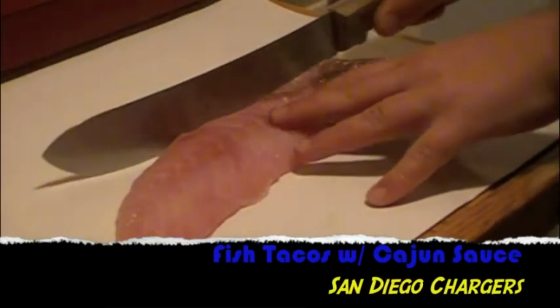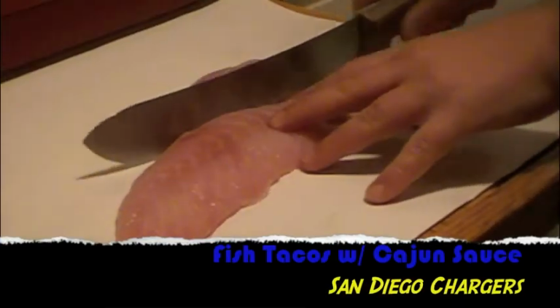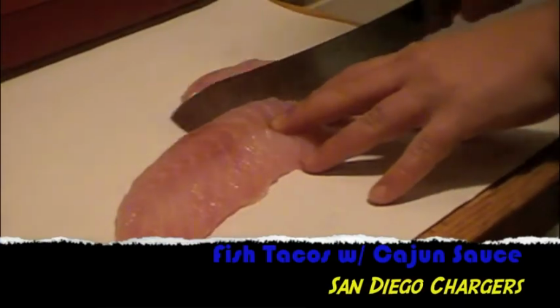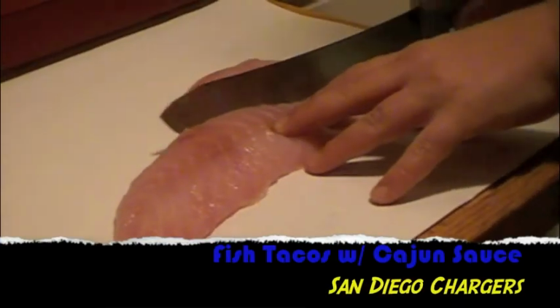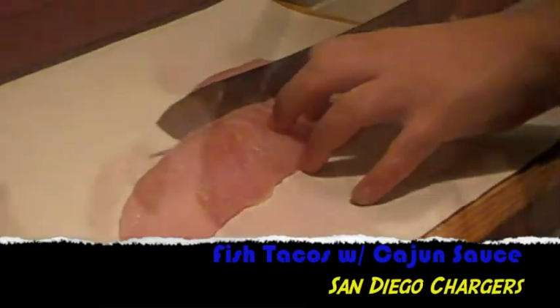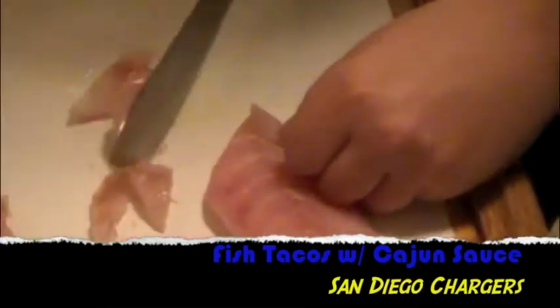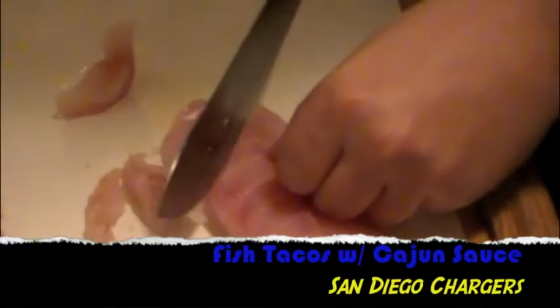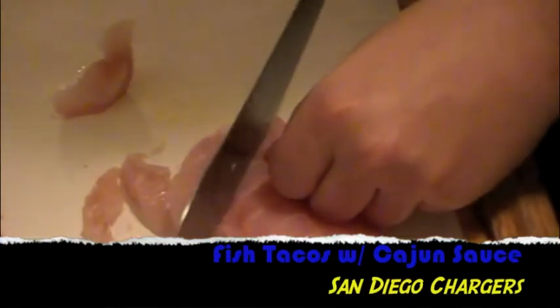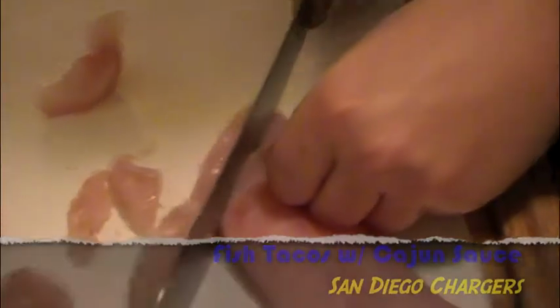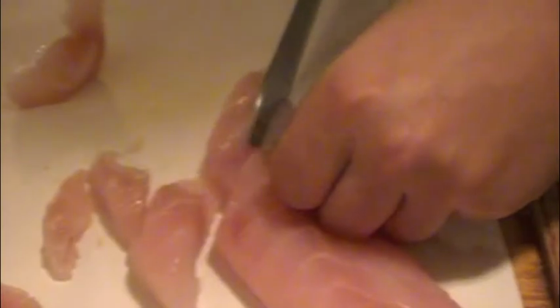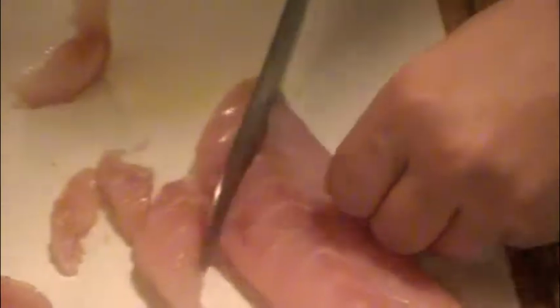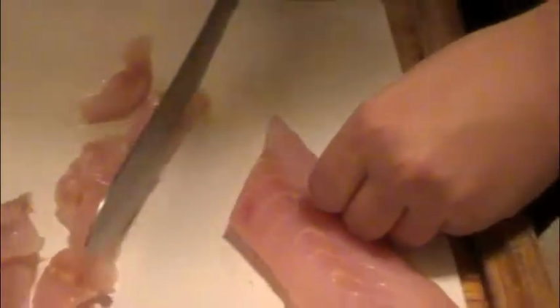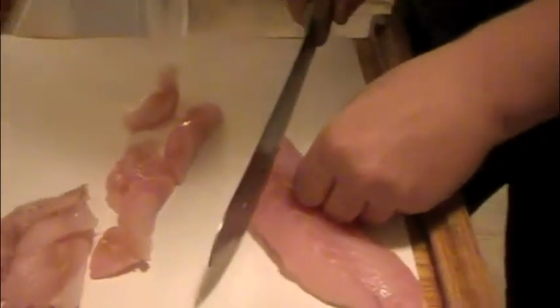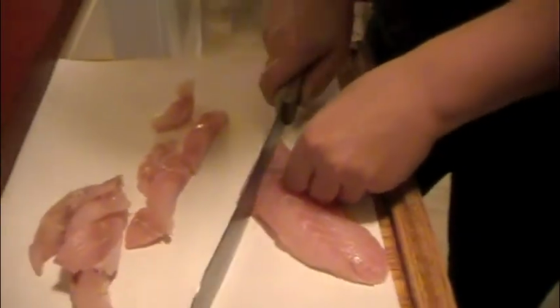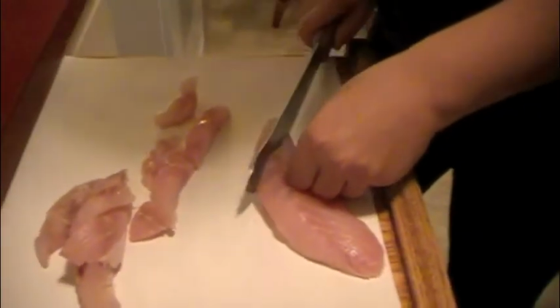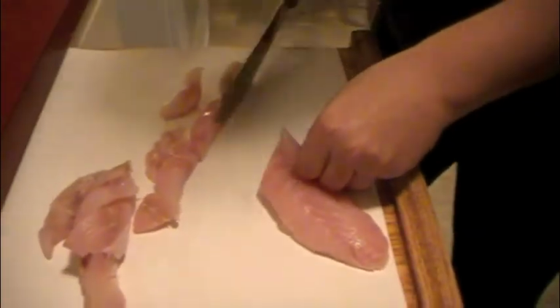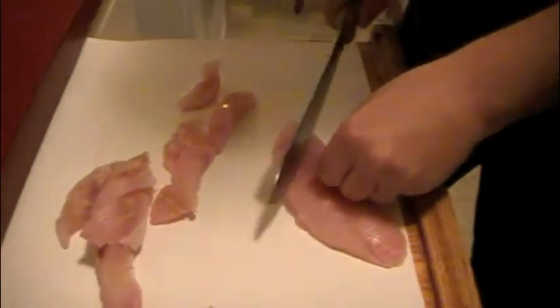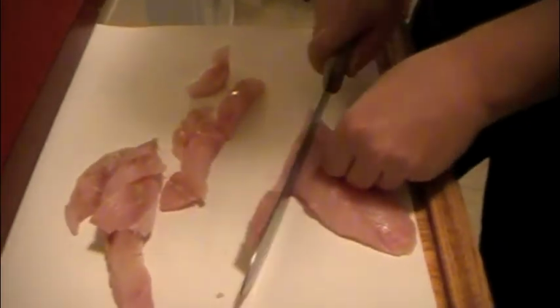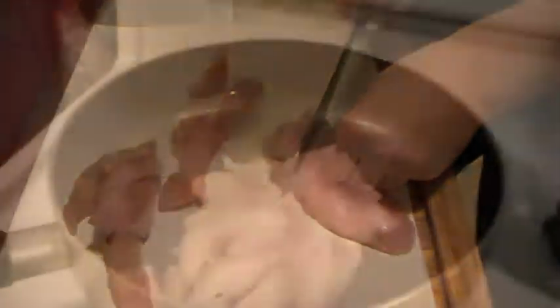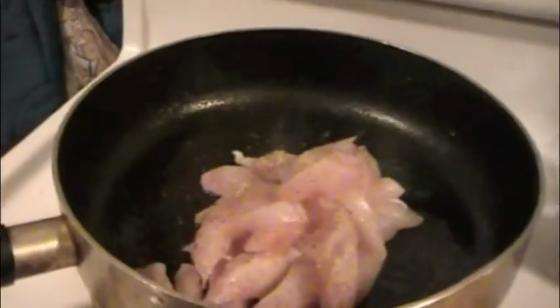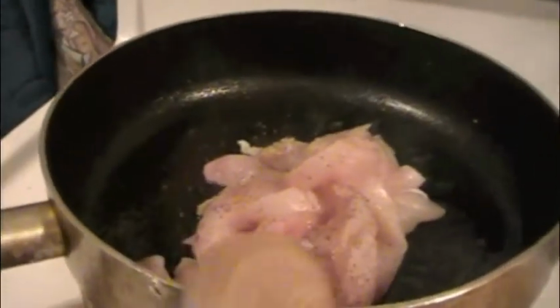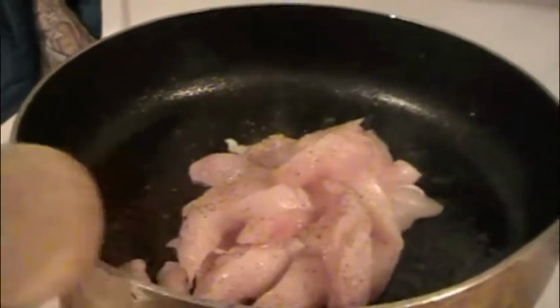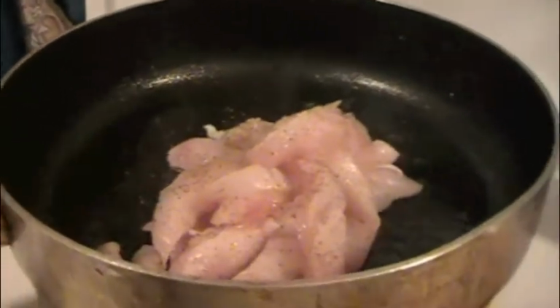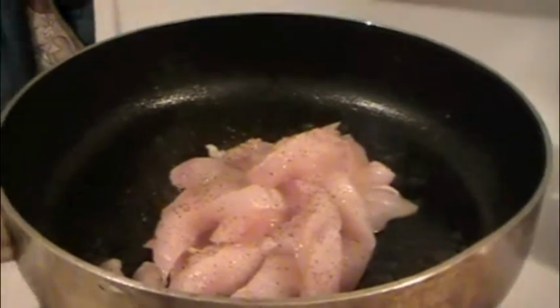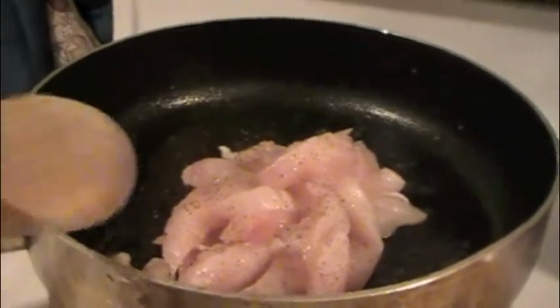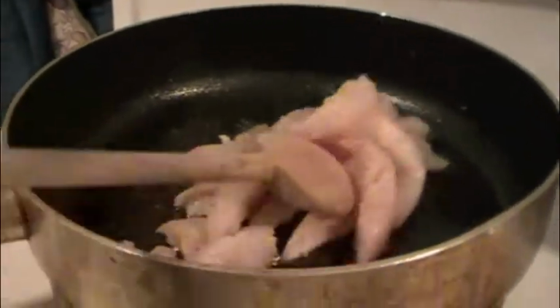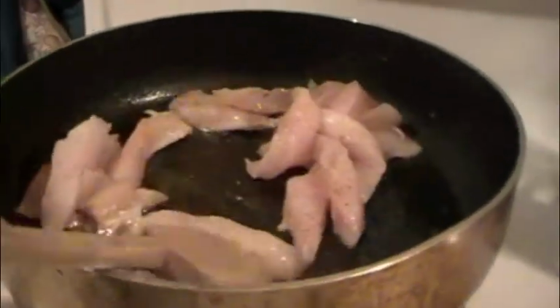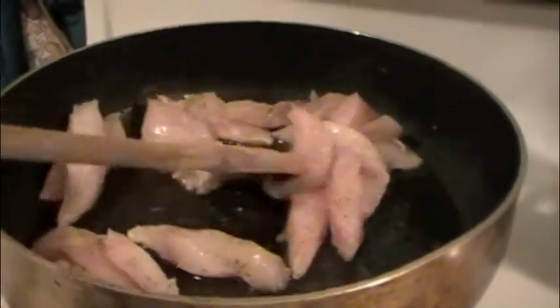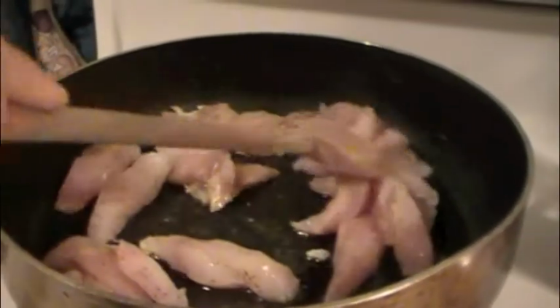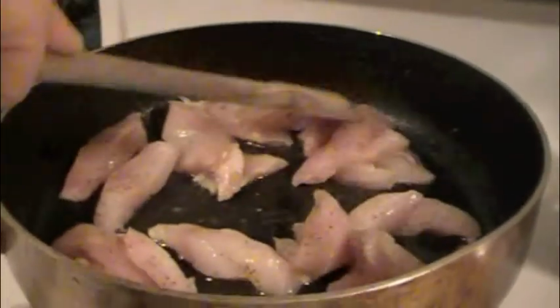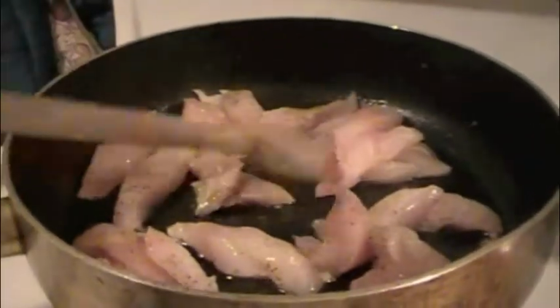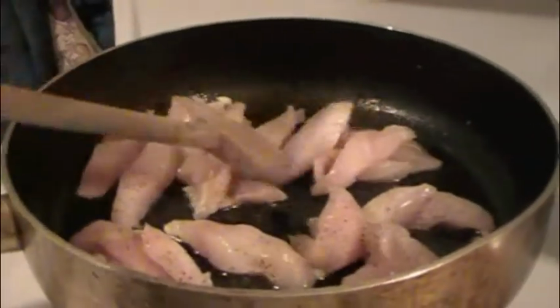Now that the soup is simmering, it's time to prepare our fish tacos, which means we're going to slice up a little bit of our fresh cod, throw some salt and pepper on there, a little squeeze of lemon, and toss it into a pan with some olive oil and slowly cook it up.